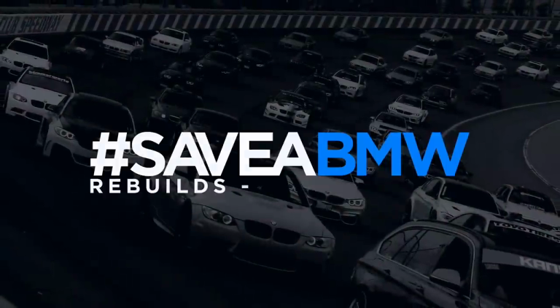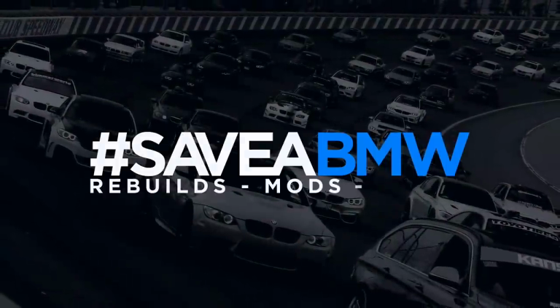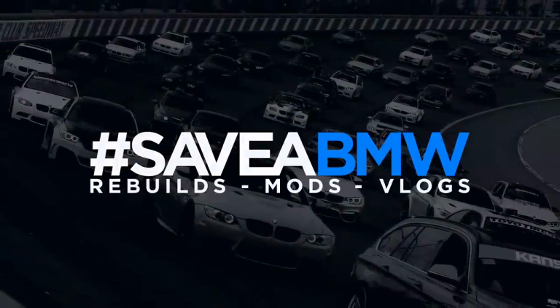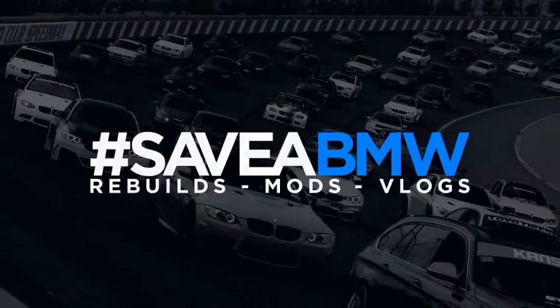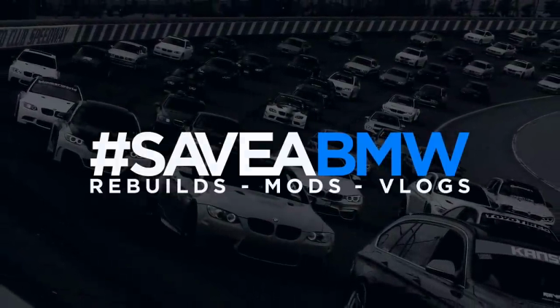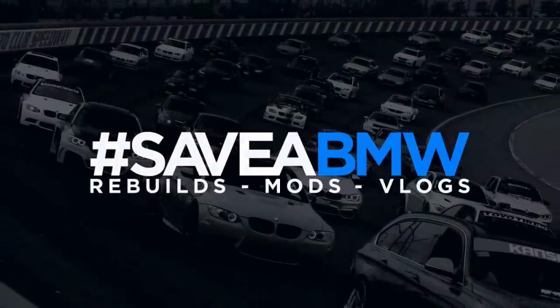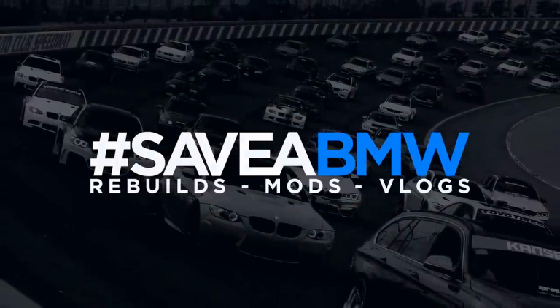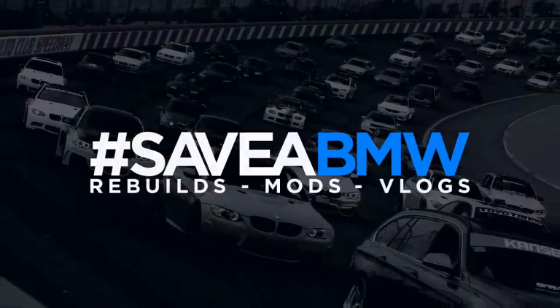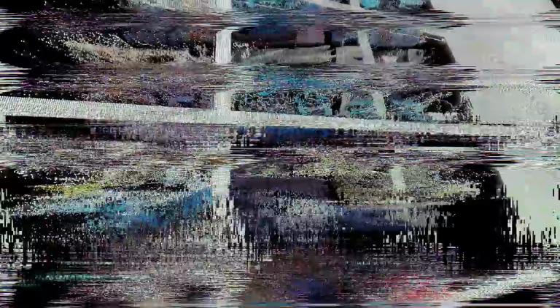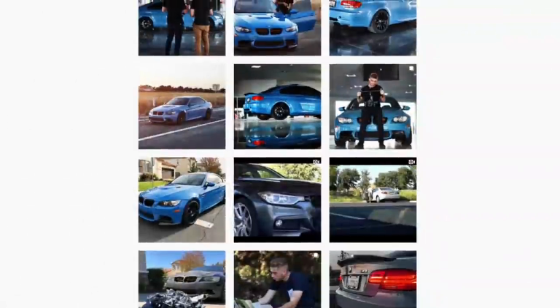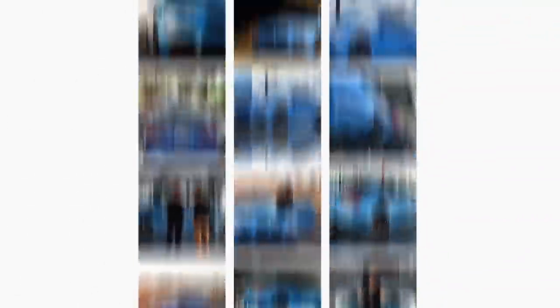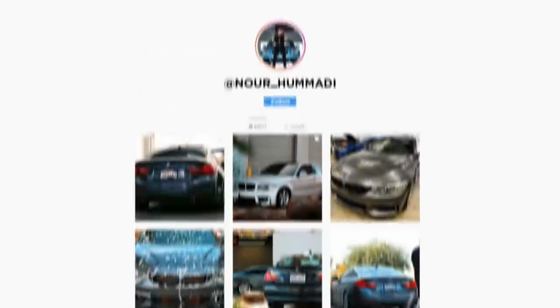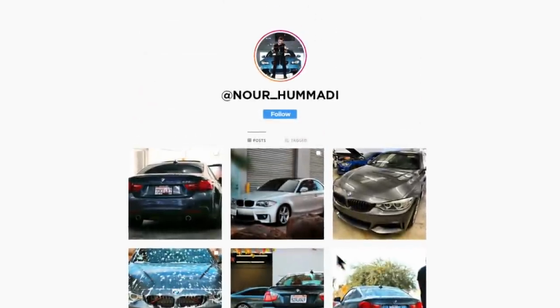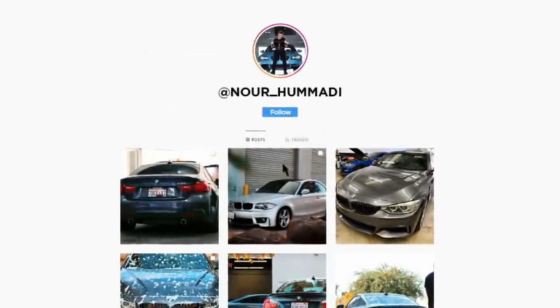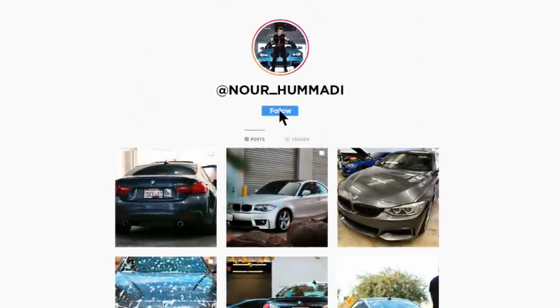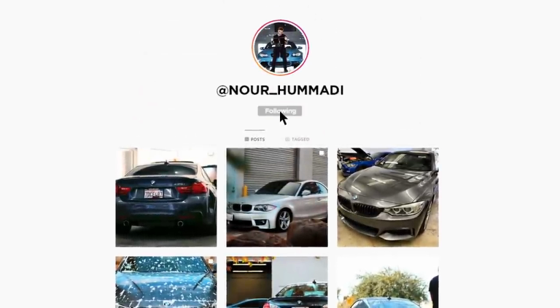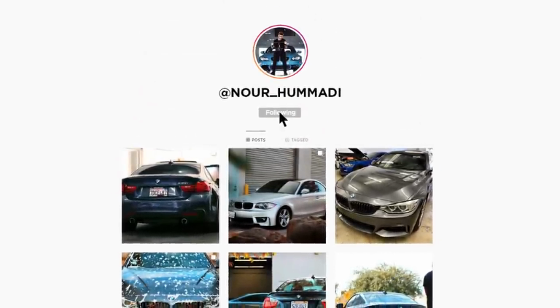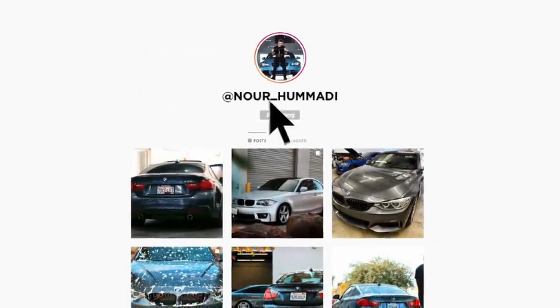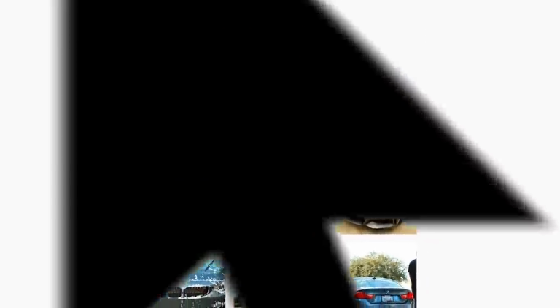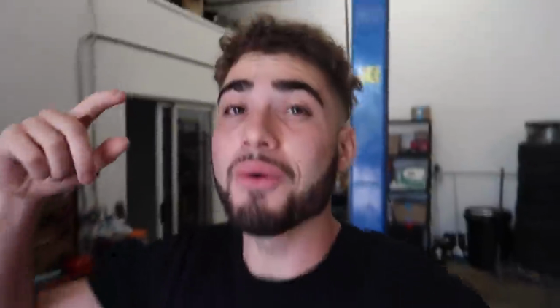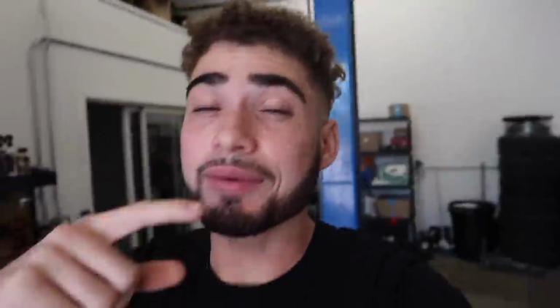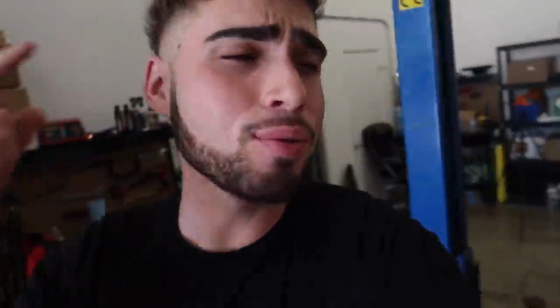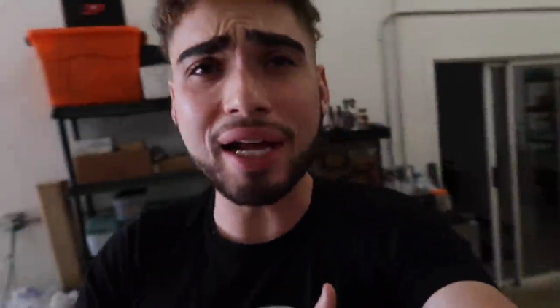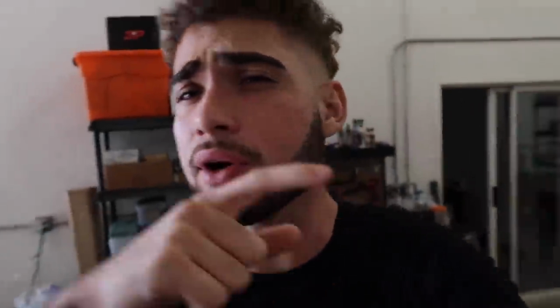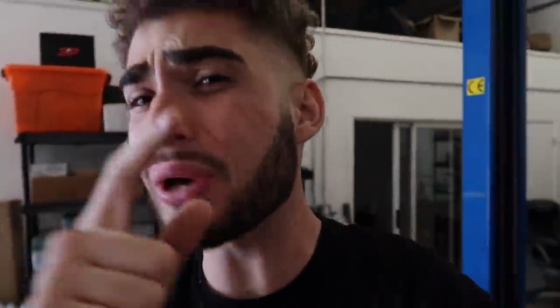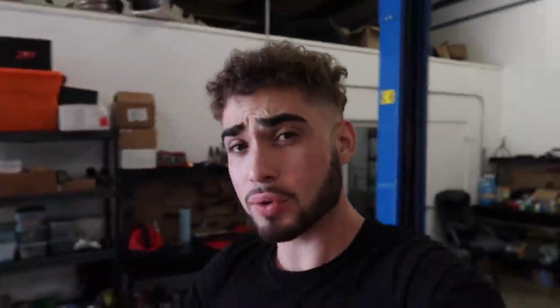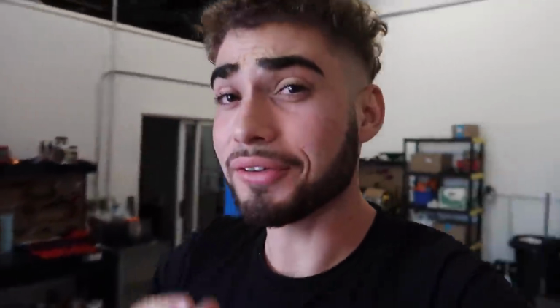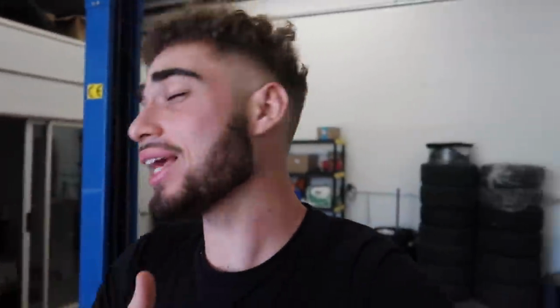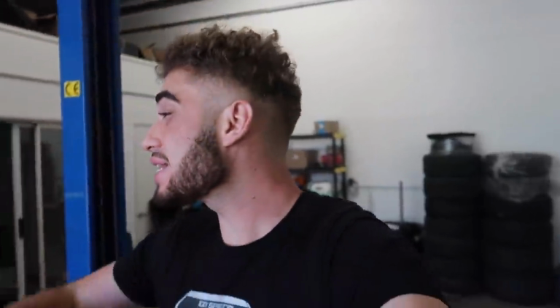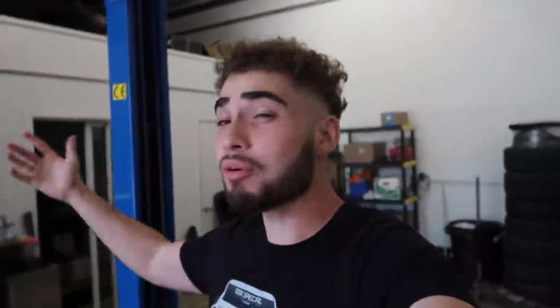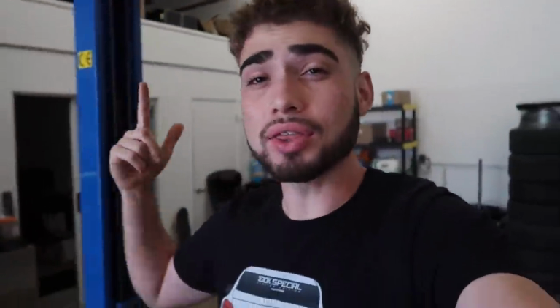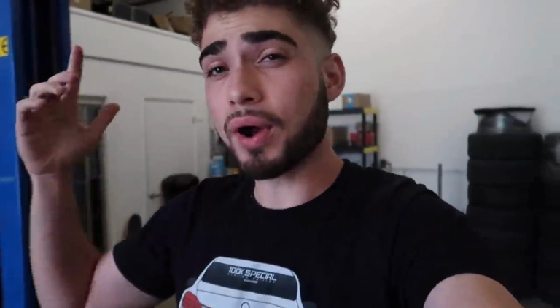I can never ever find the right words, and there's no way this is real life. What's up guys, welcome back to another video! Today we're back in the garage.